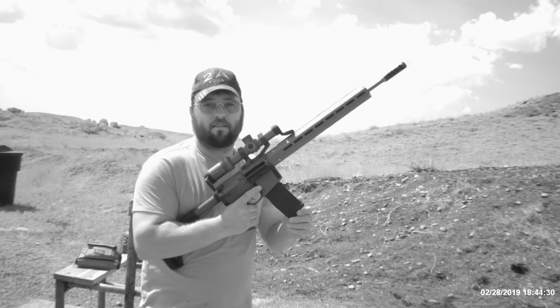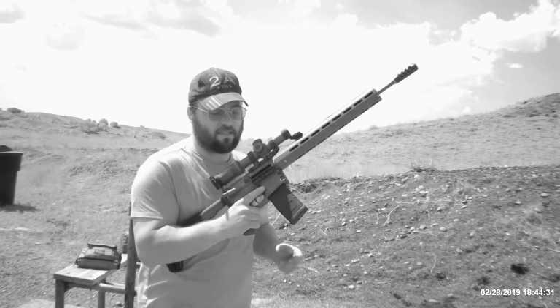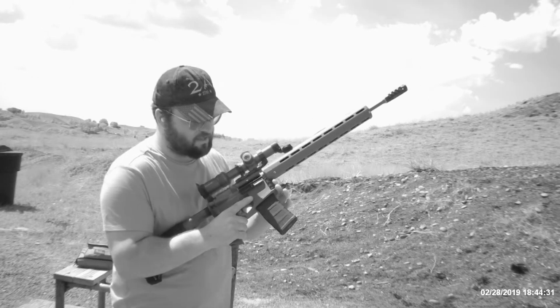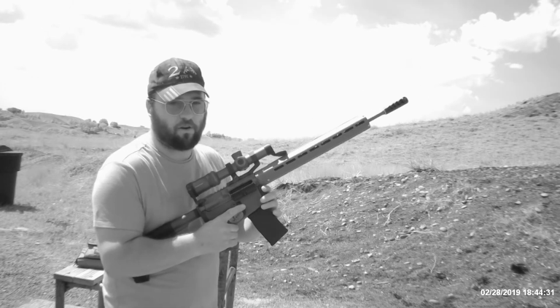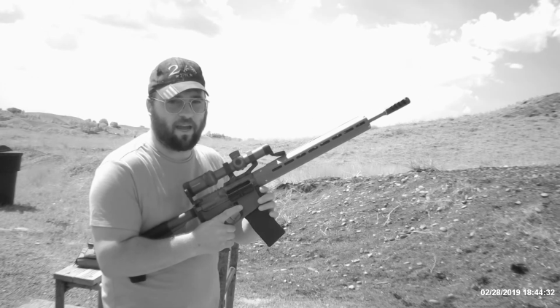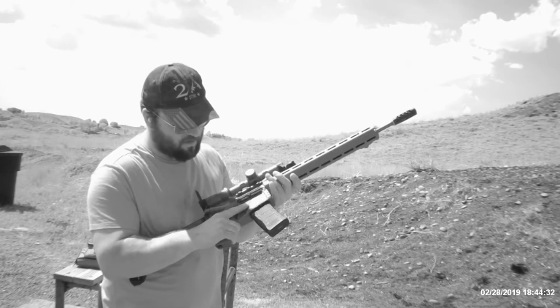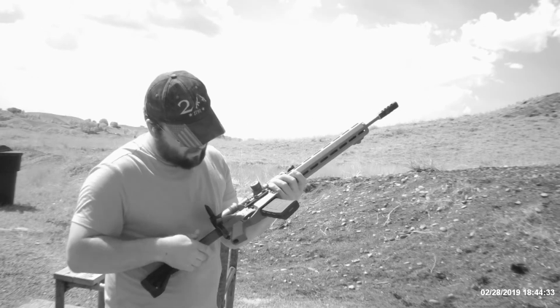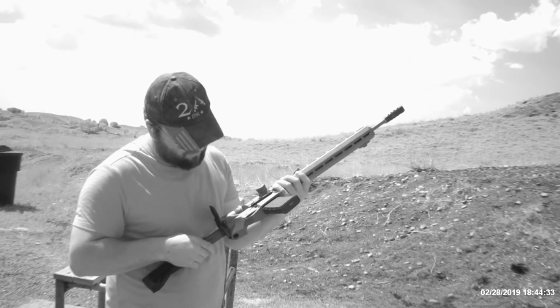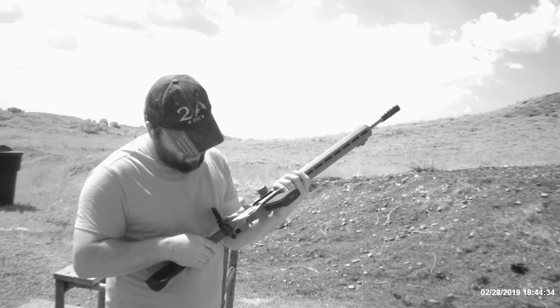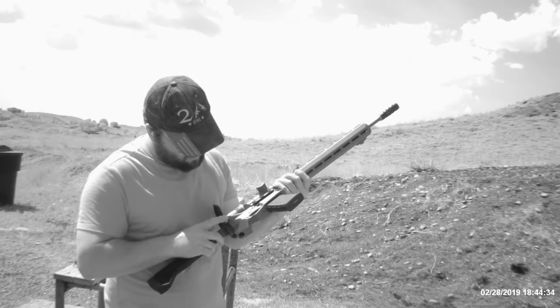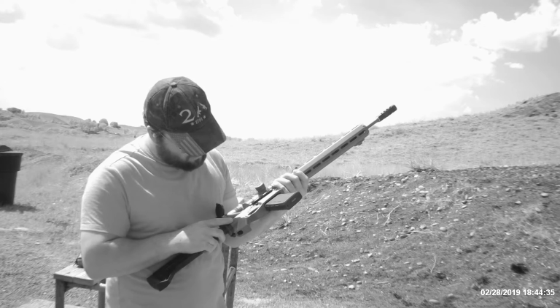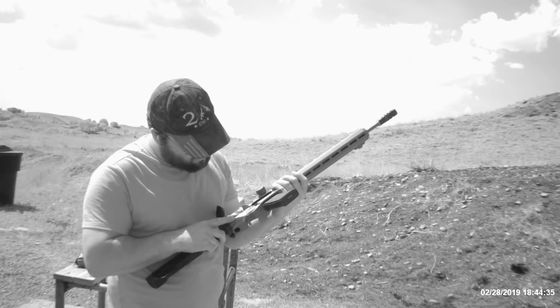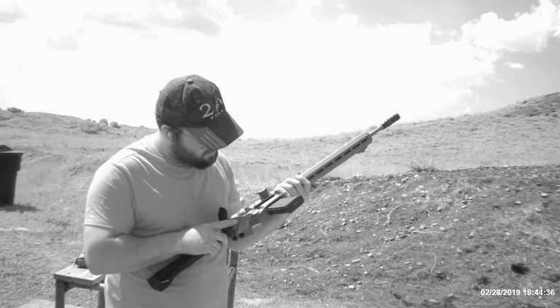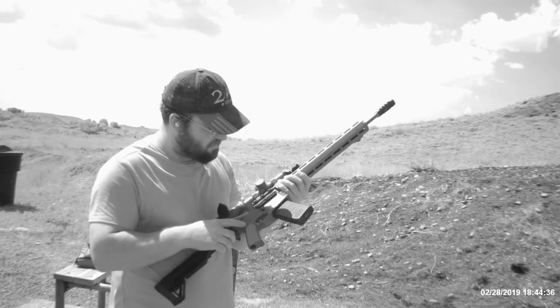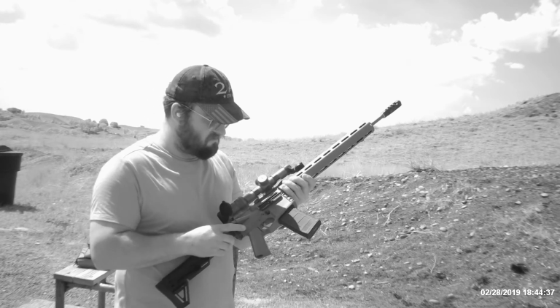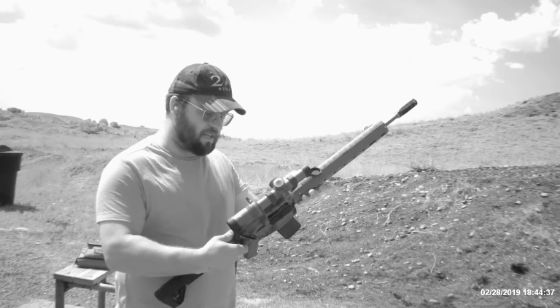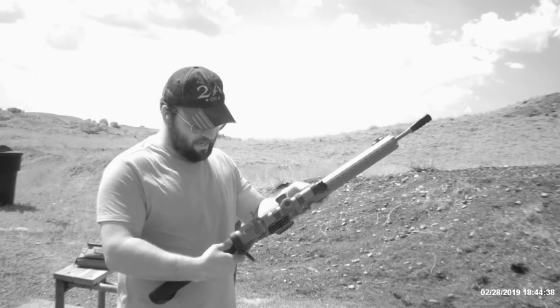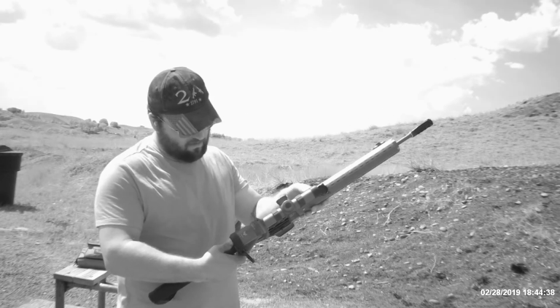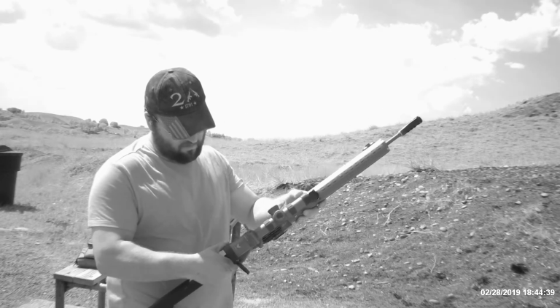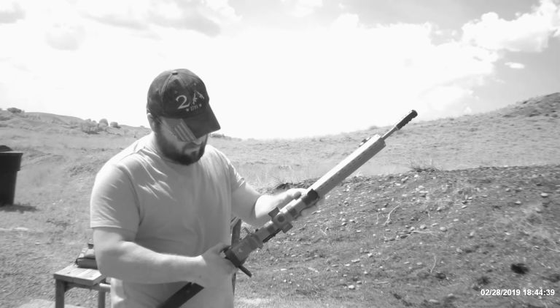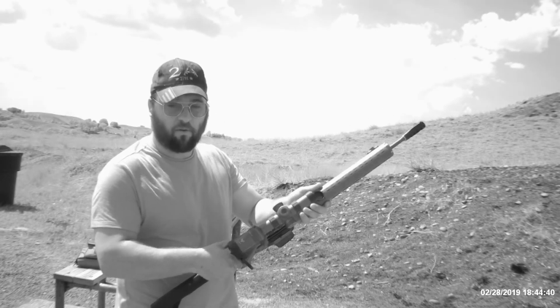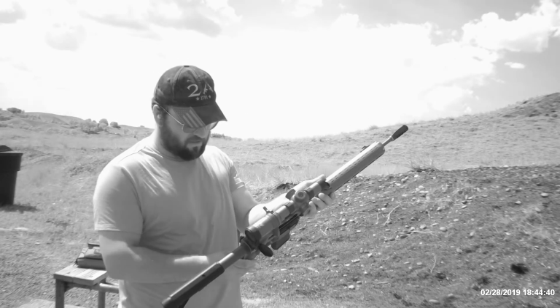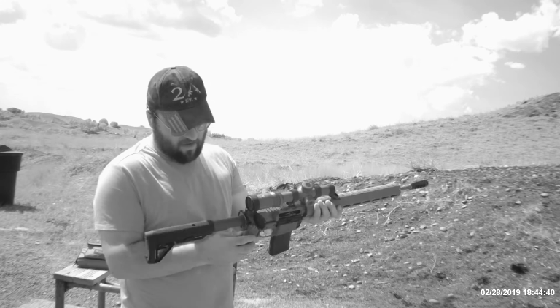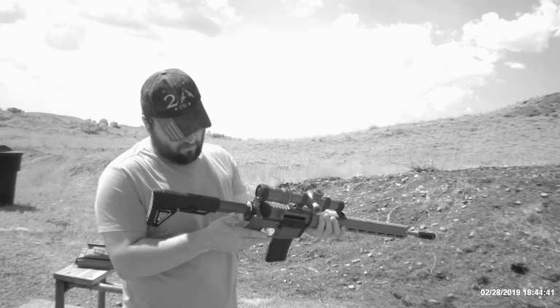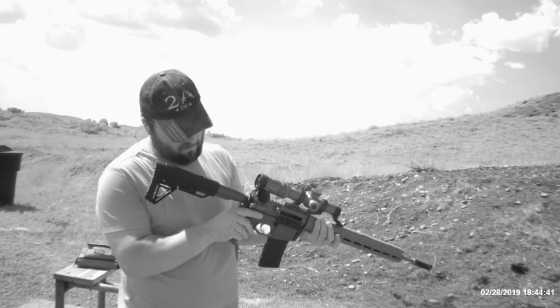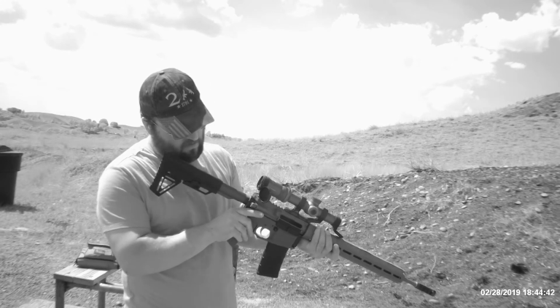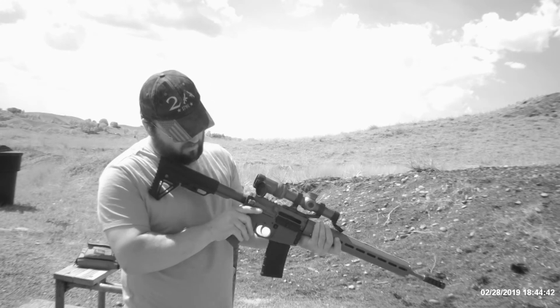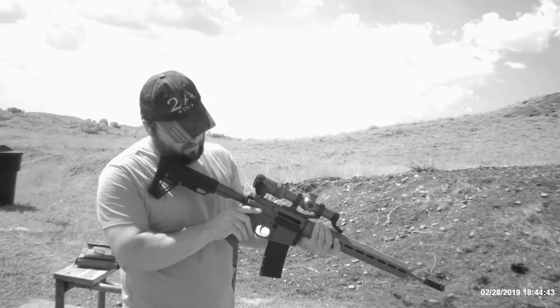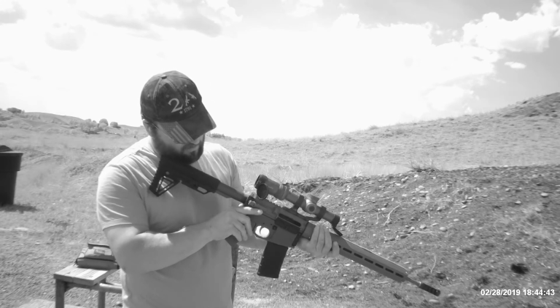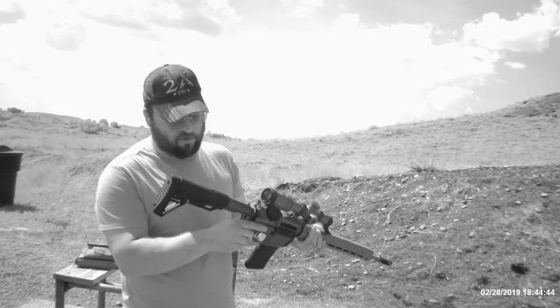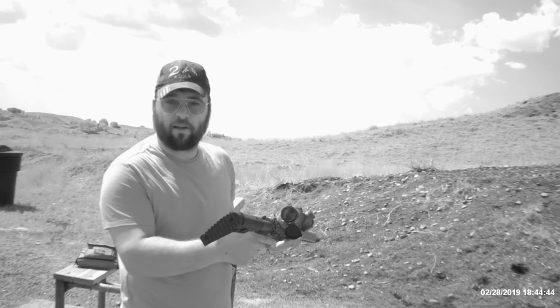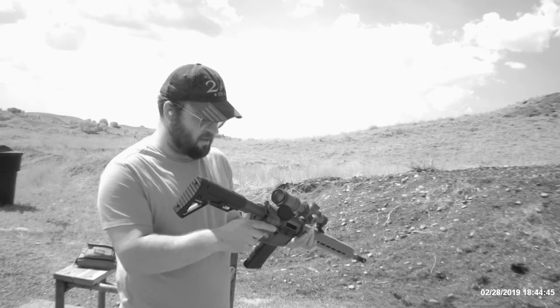You guys haven't seen a 30-round mag in a while — give this one a good look over. I don't see any splitting, everything feels tight. Buffer tube area looks good.